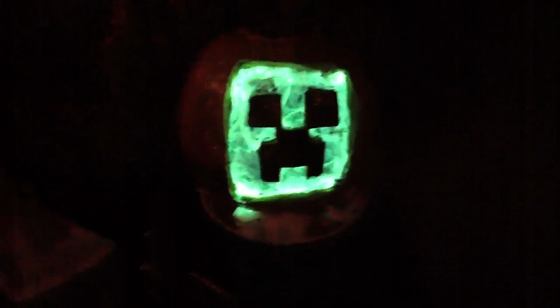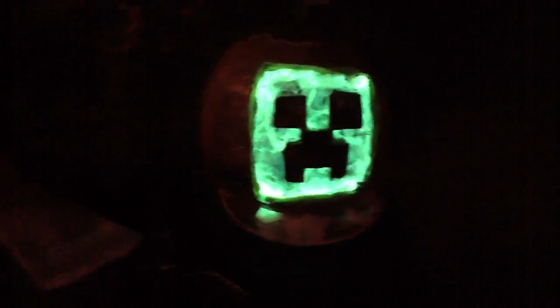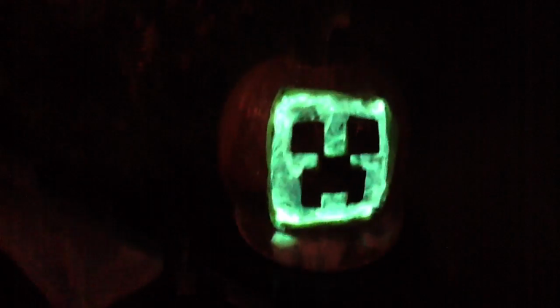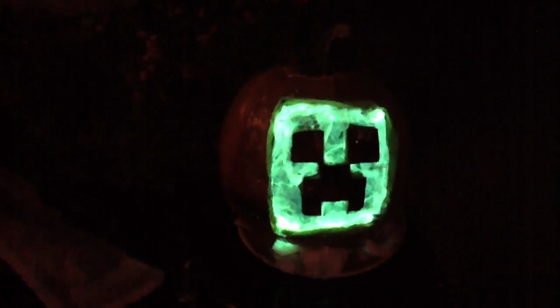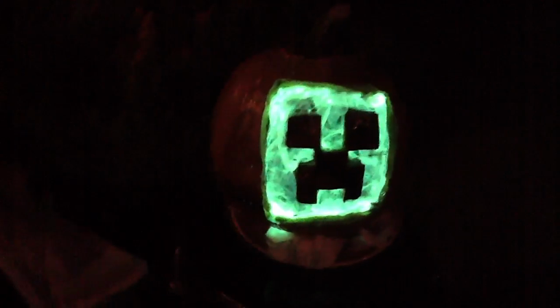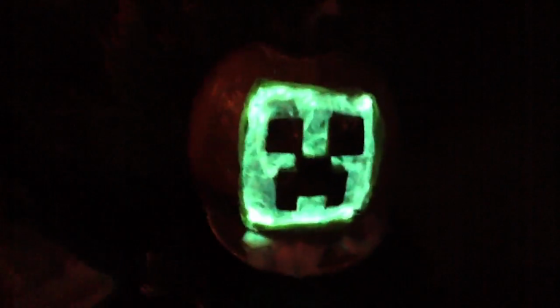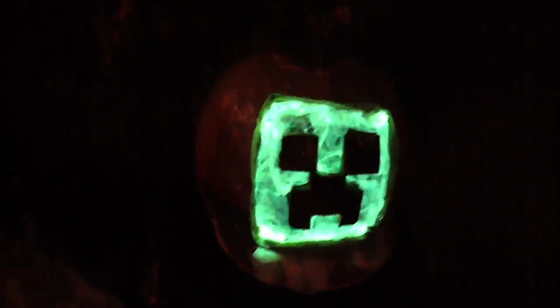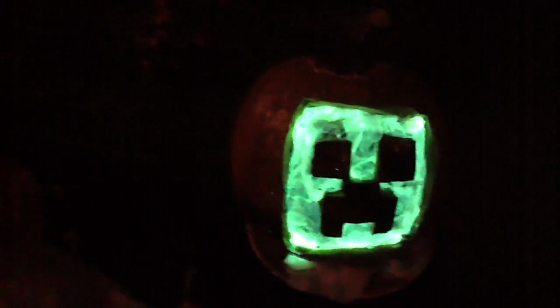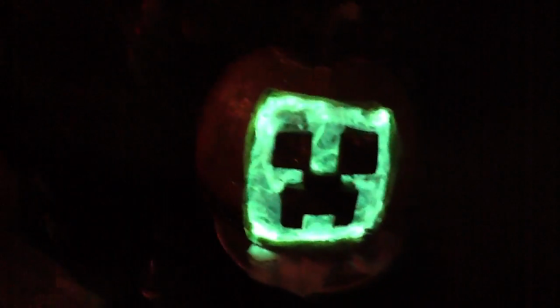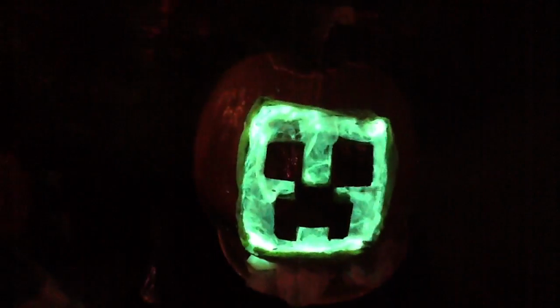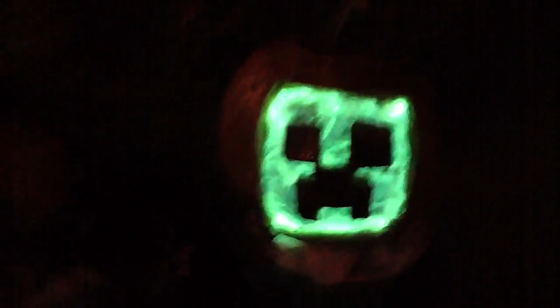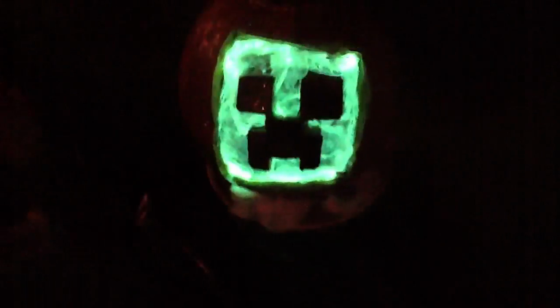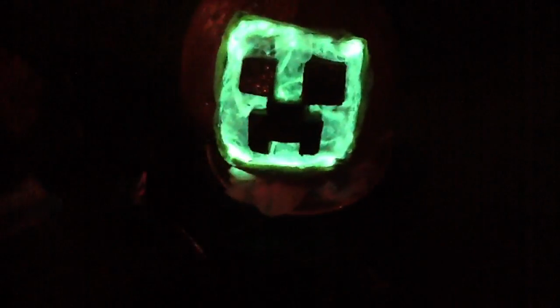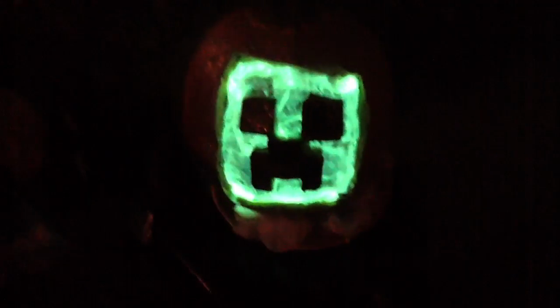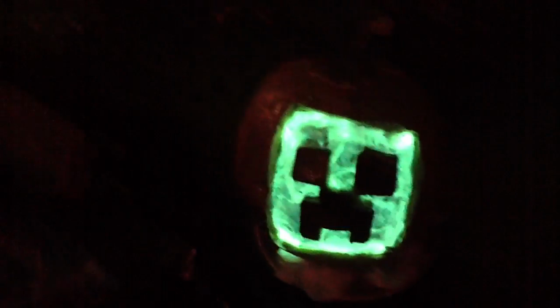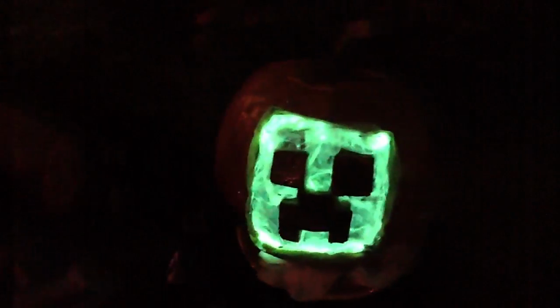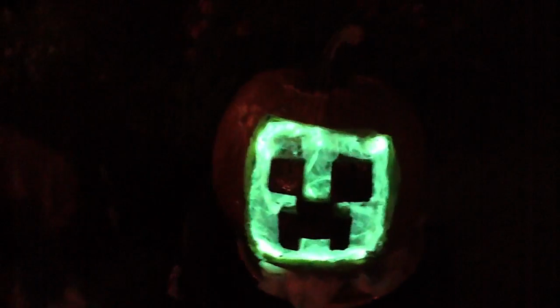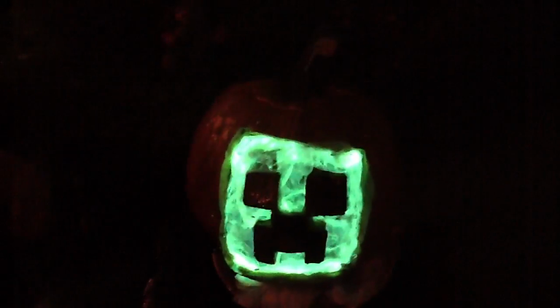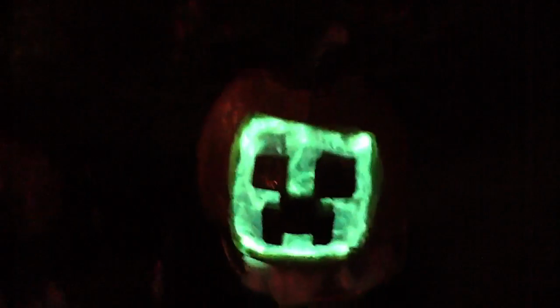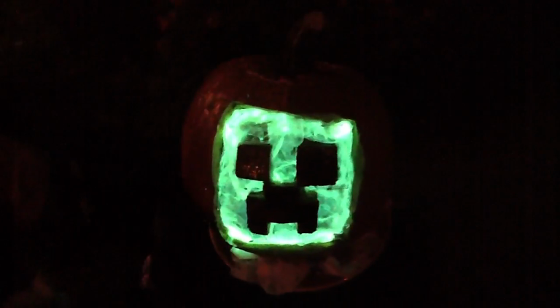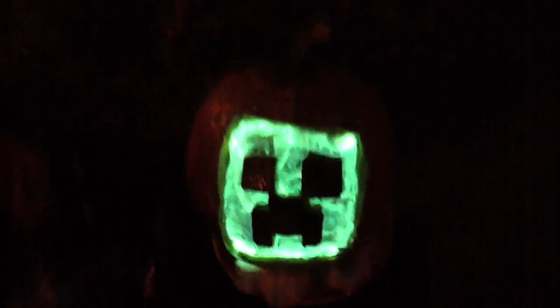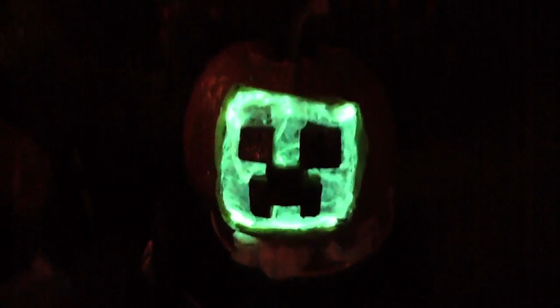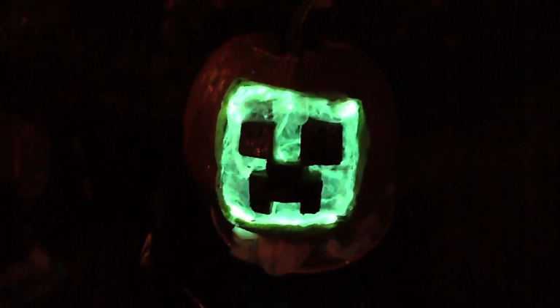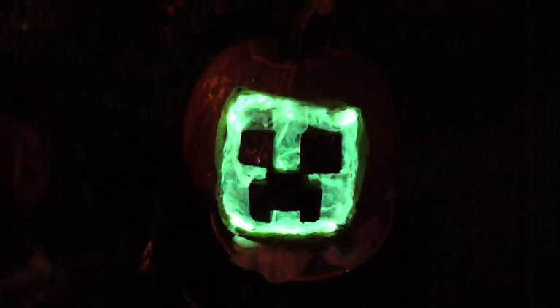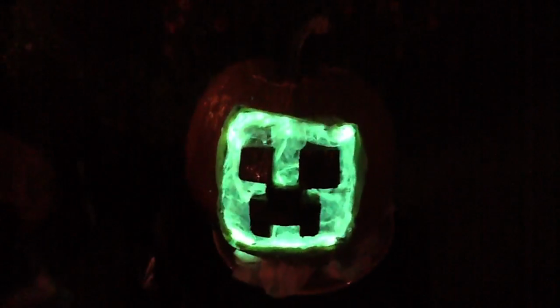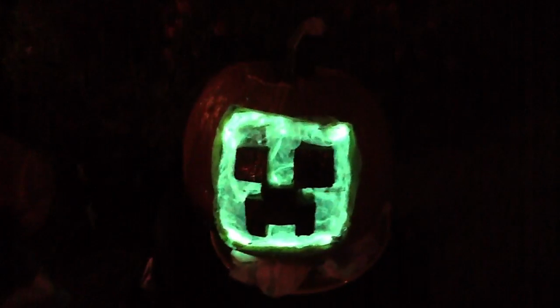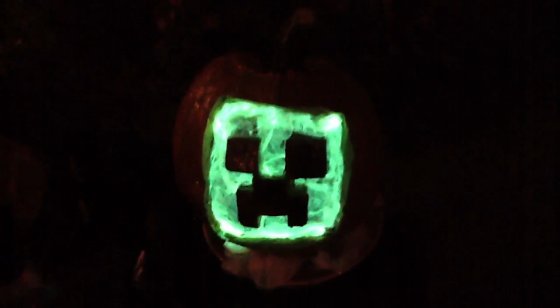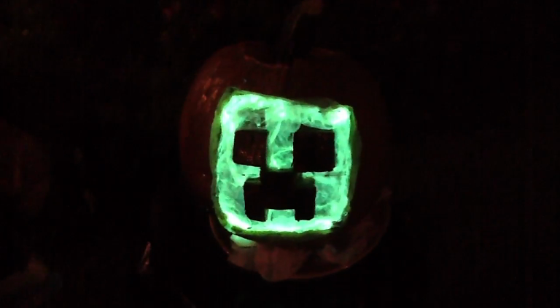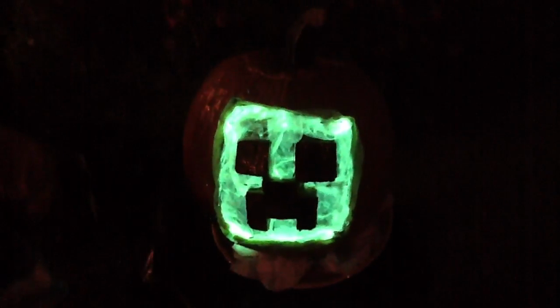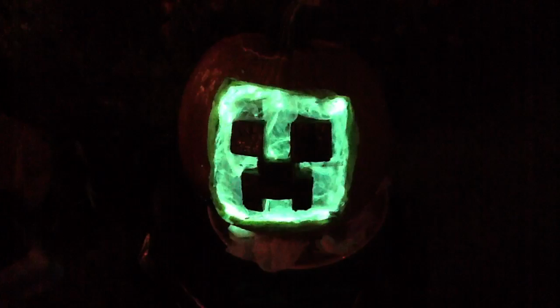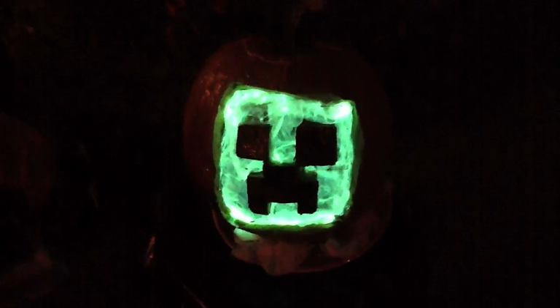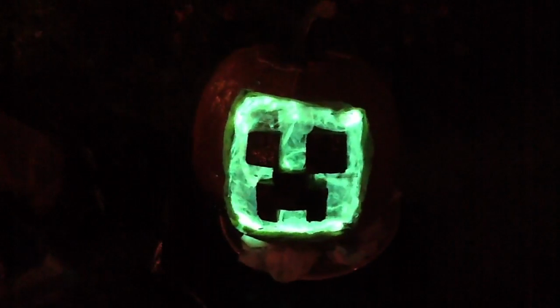Then, you take glow sticks and shake them up. Break them, of course, and shake them up. Then, stick them in the microwave for 10 seconds. I think I said 10 minutes before — it's 10 seconds! And that makes them brighter.